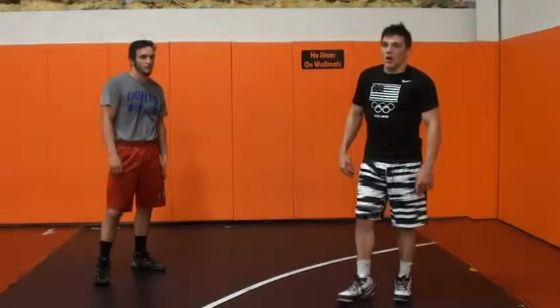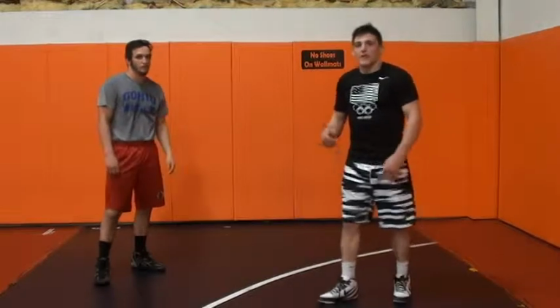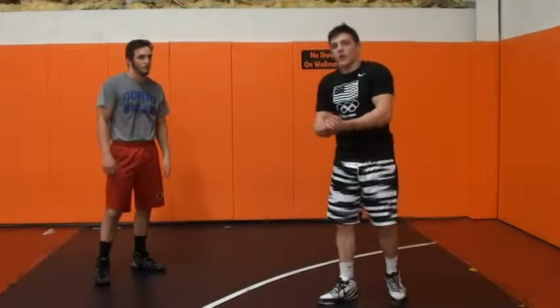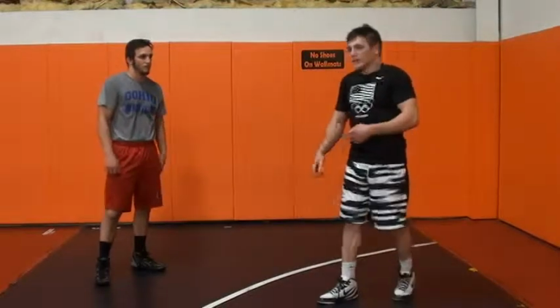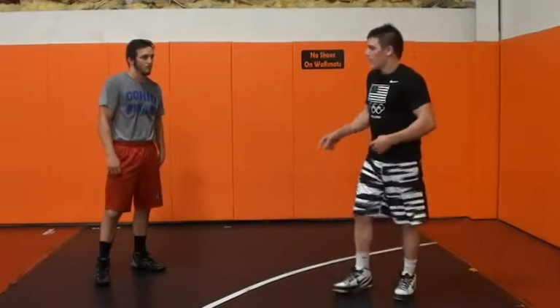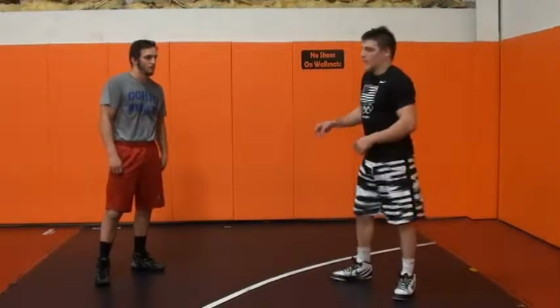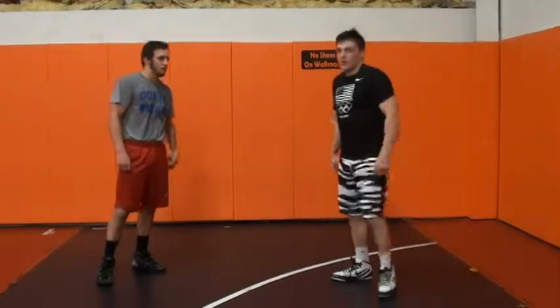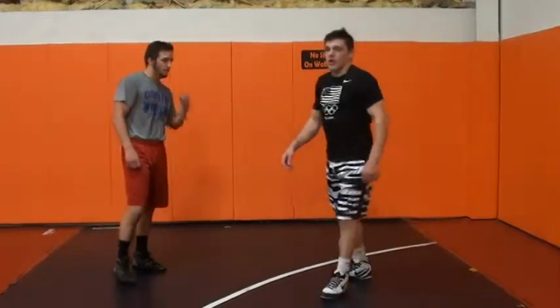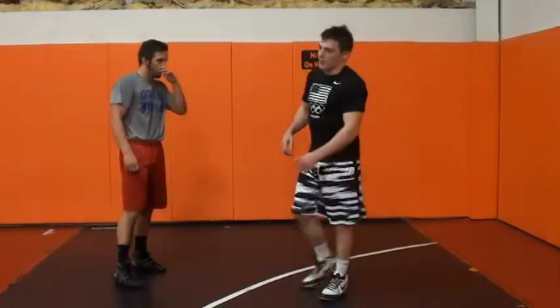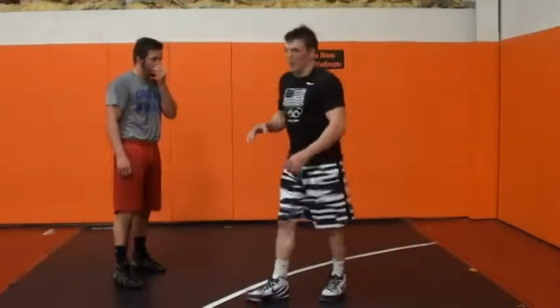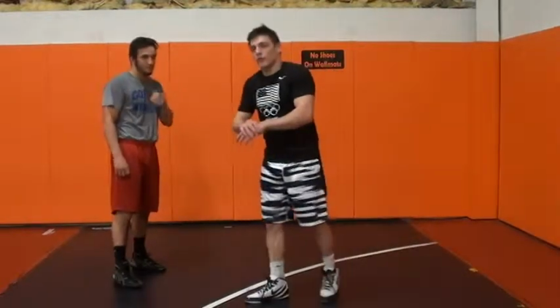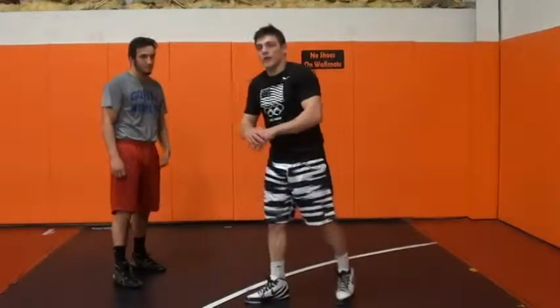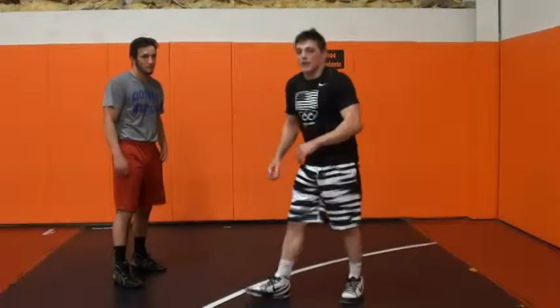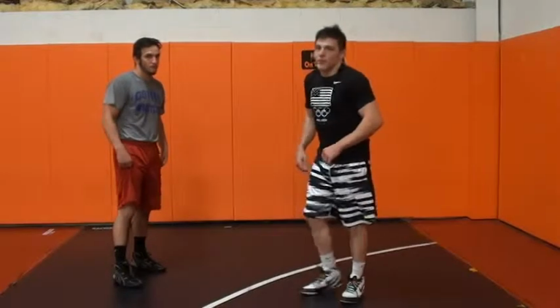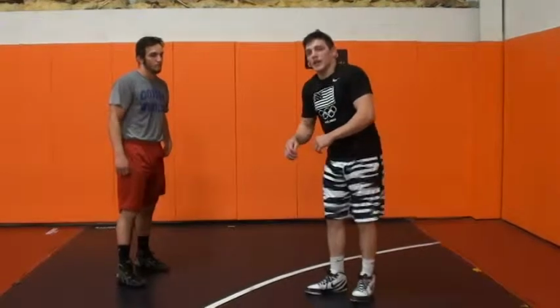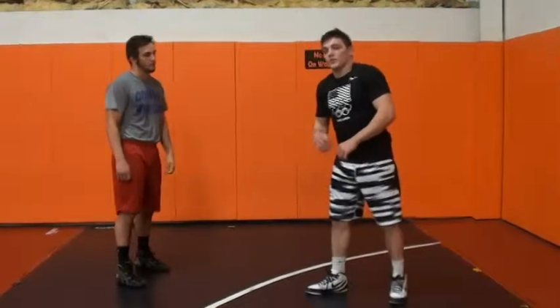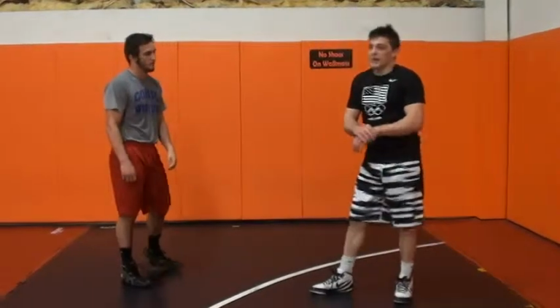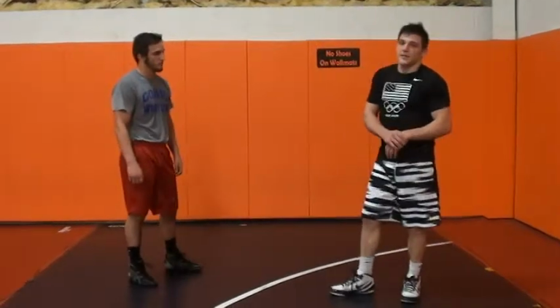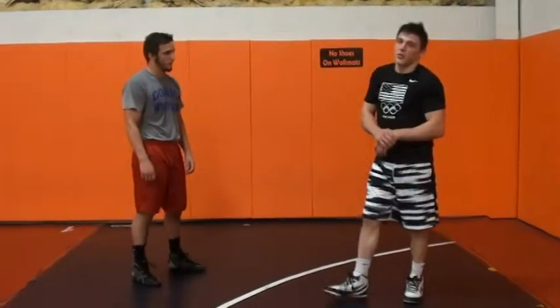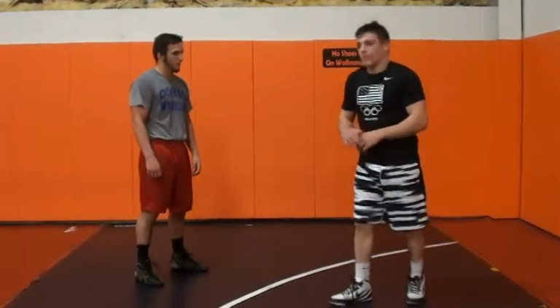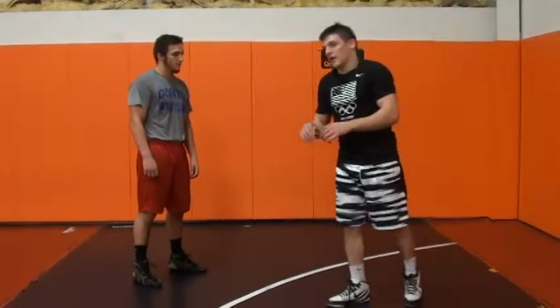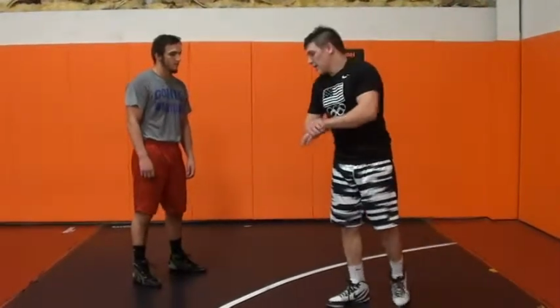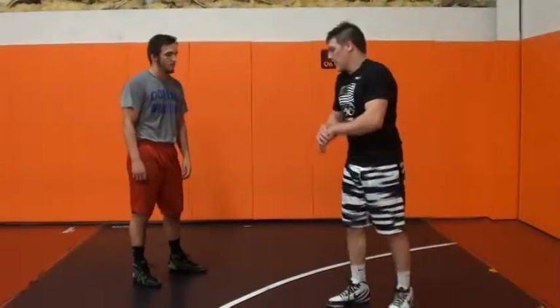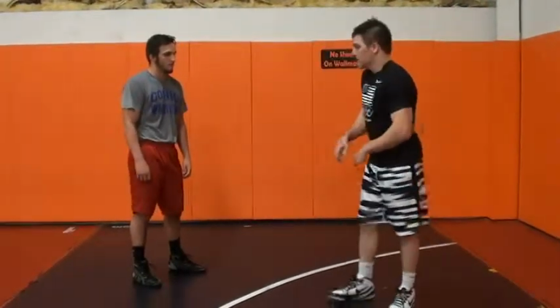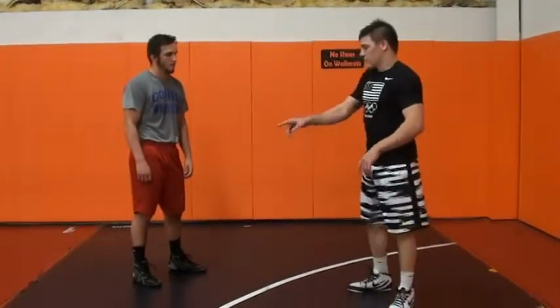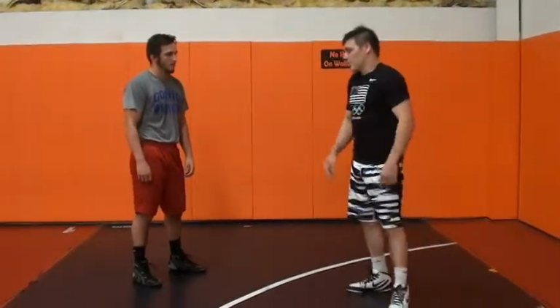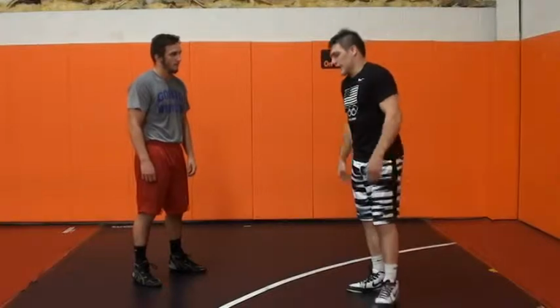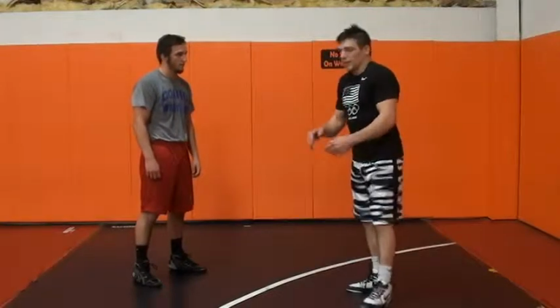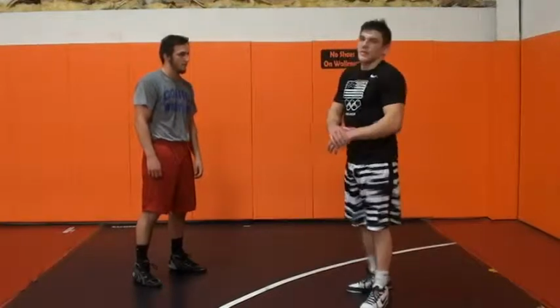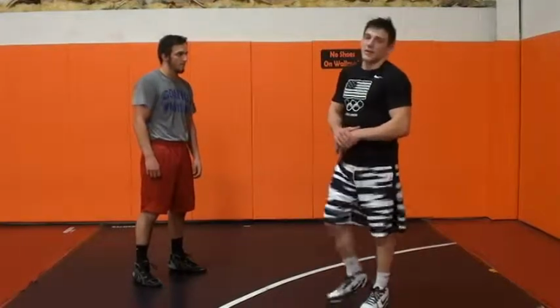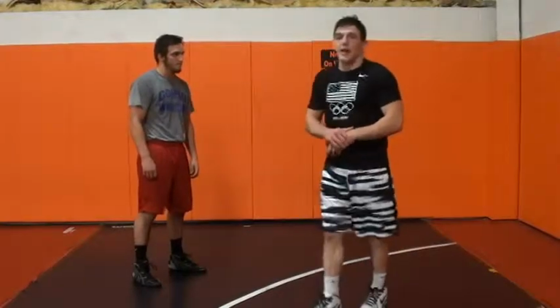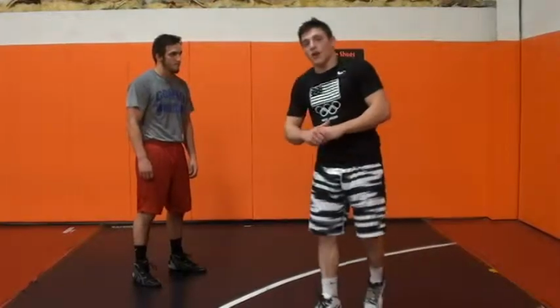This is my head inside single. I got a few different setups to my head inside single, but I hit a head inside single to the opposite leg. It throws a lot of guys off.